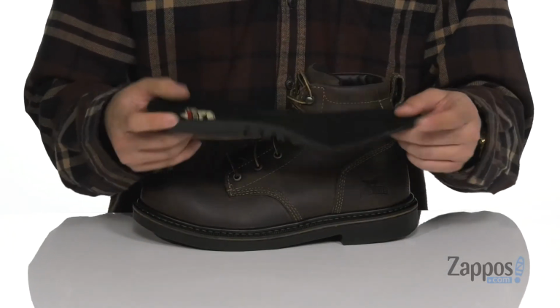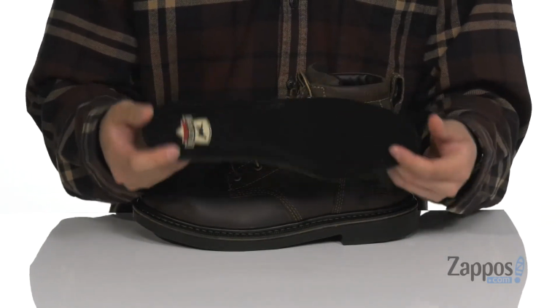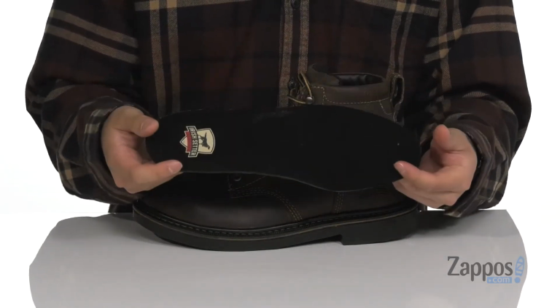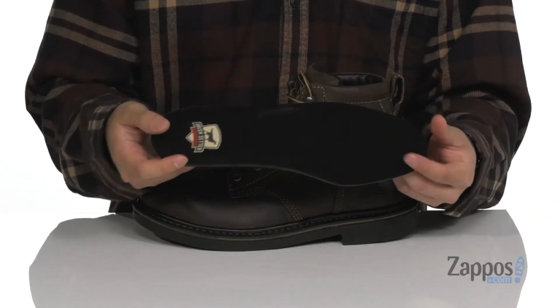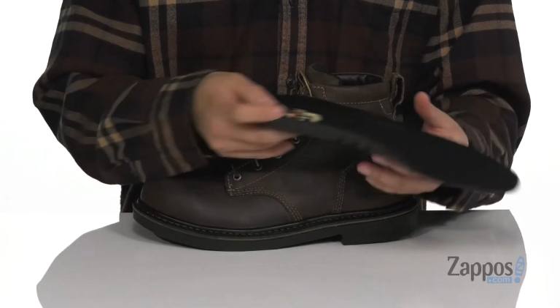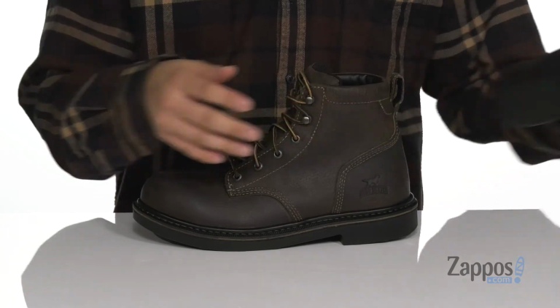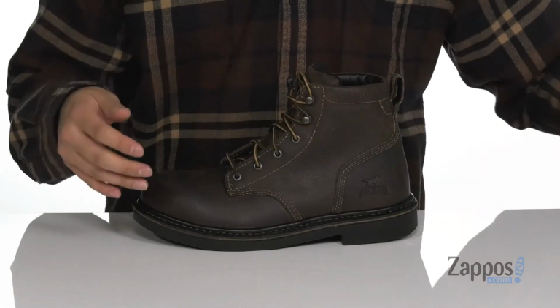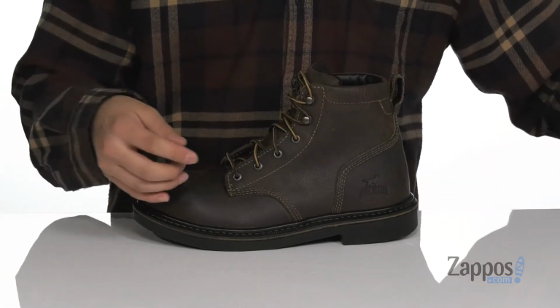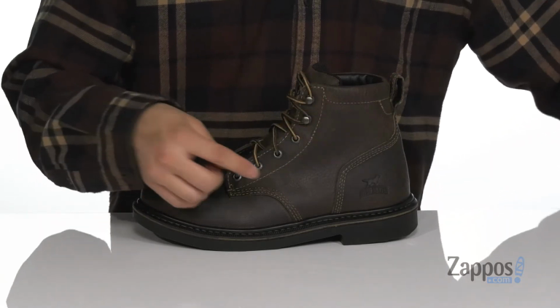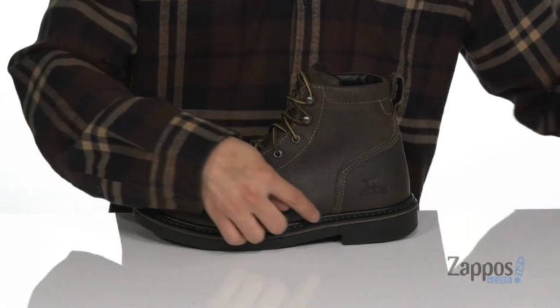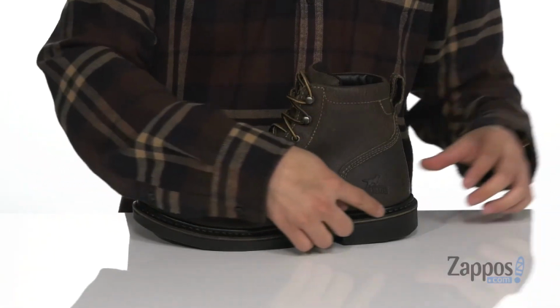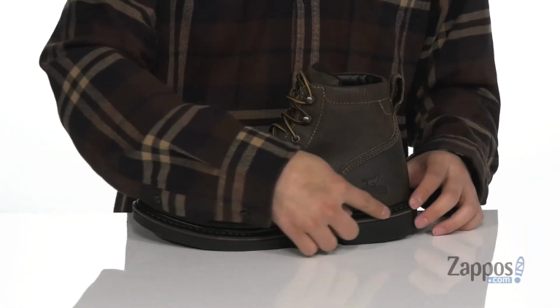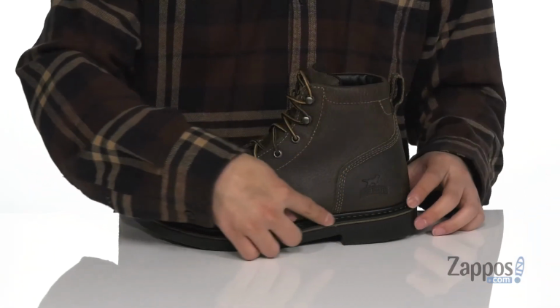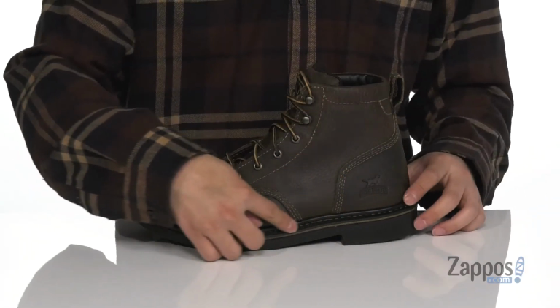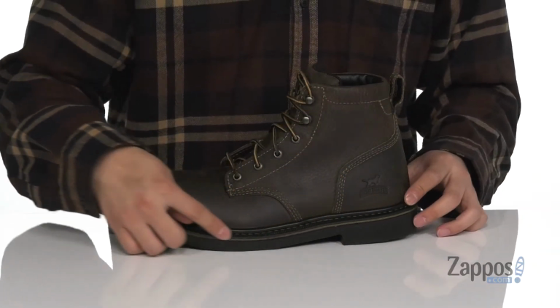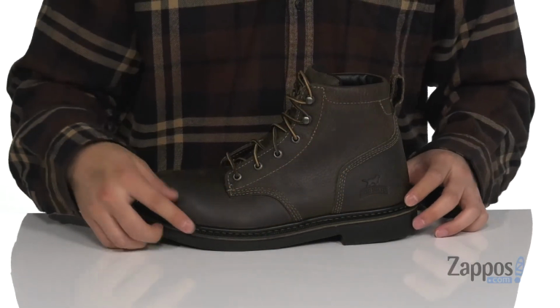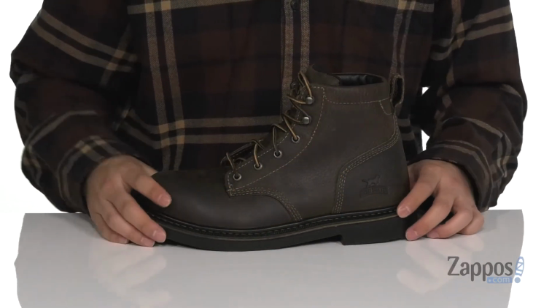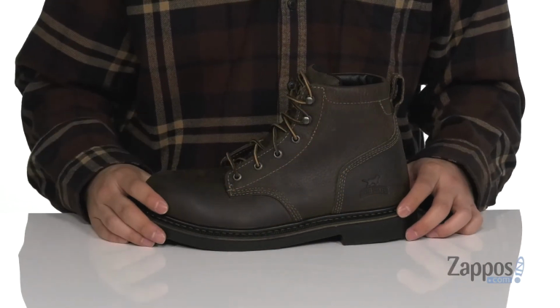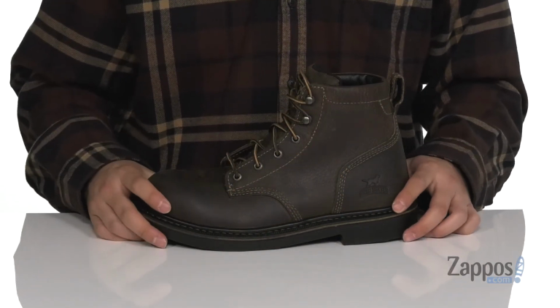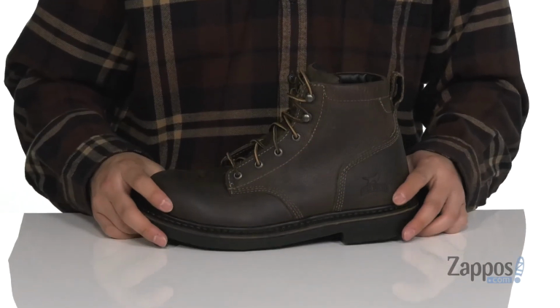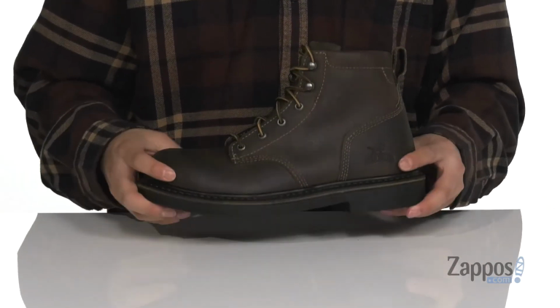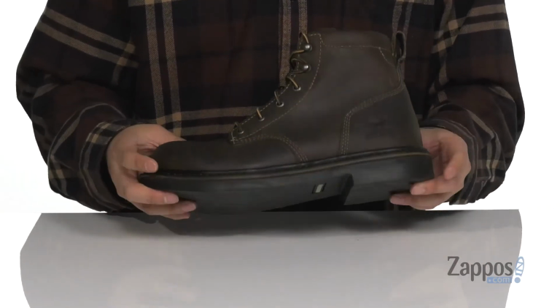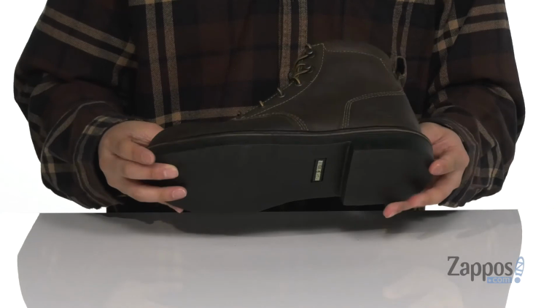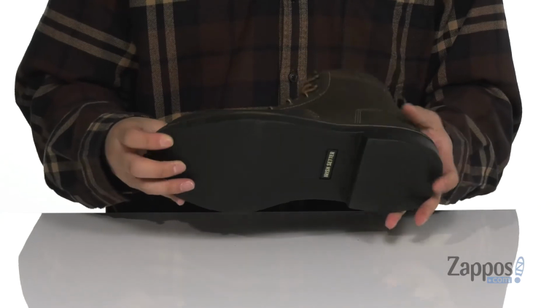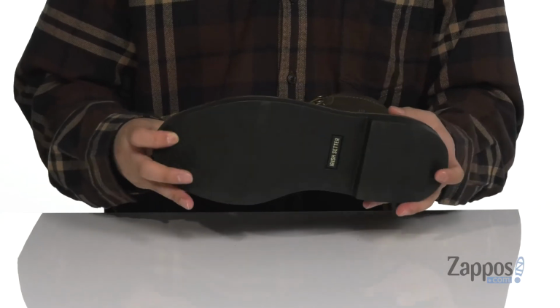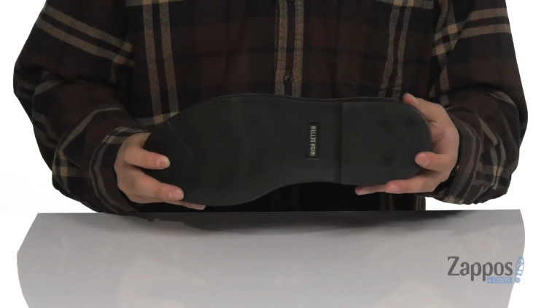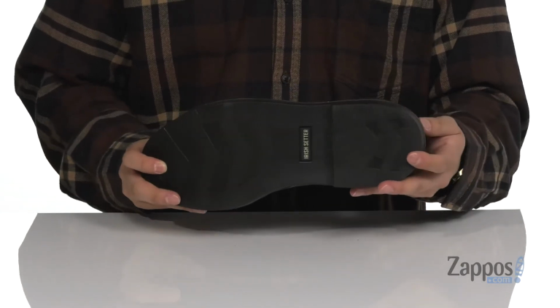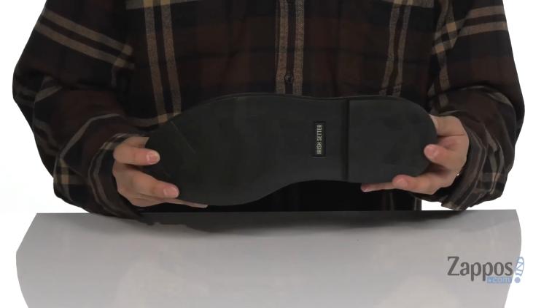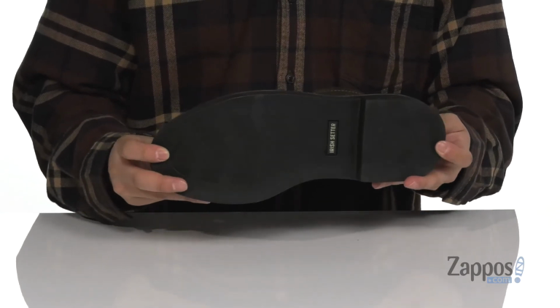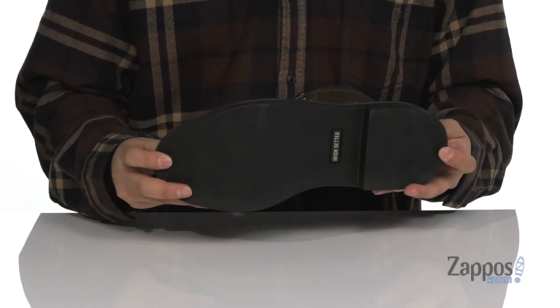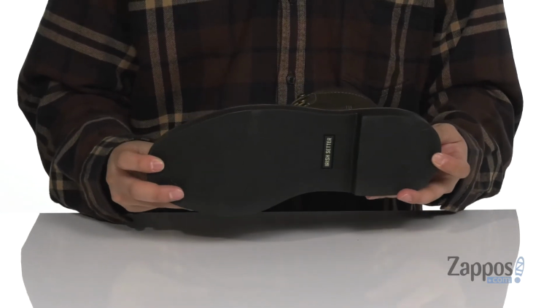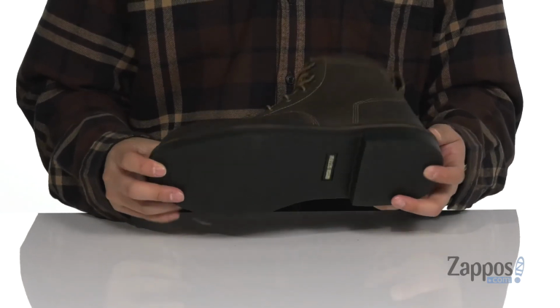The direct attached welt construction on the midsole makes it very durable and long-lasting. You've also got a durable synthetic outsole that is oil and slip resistant.